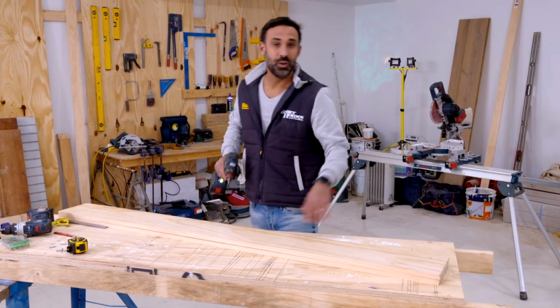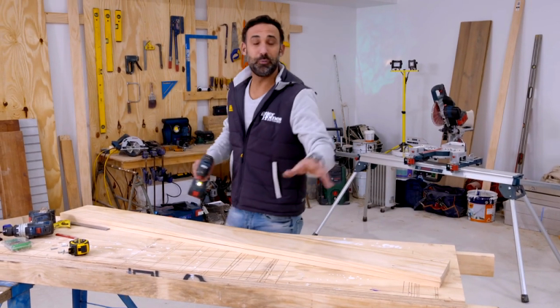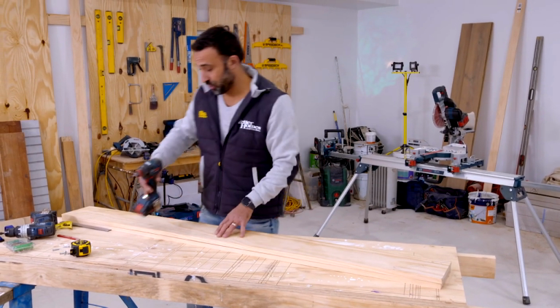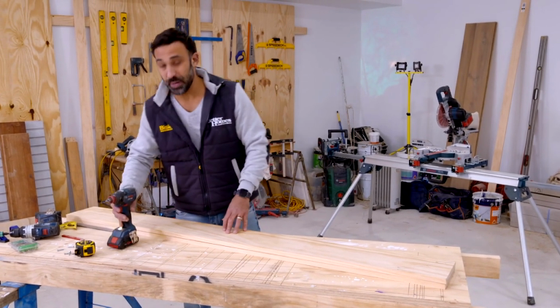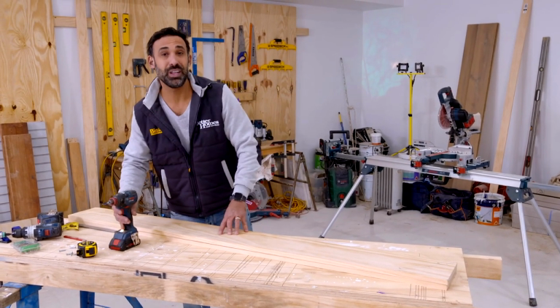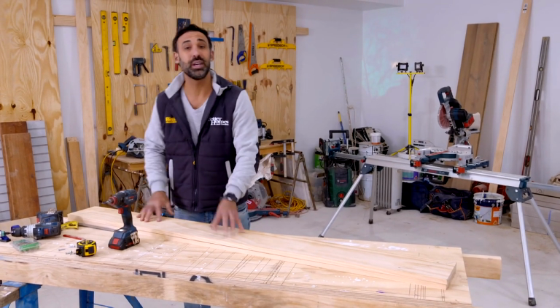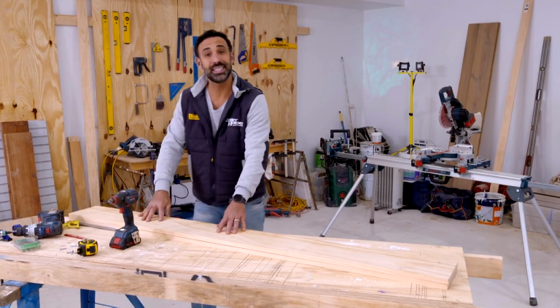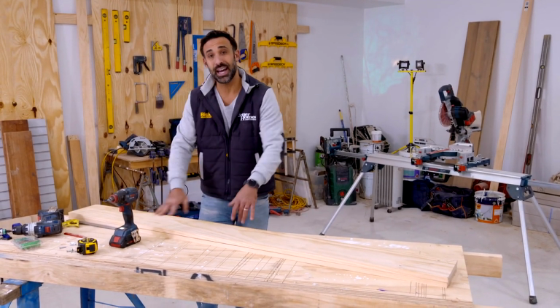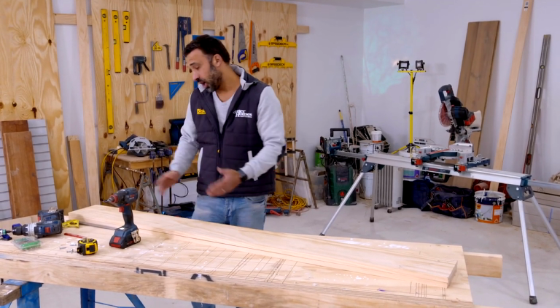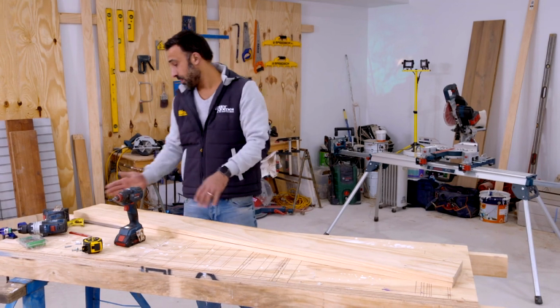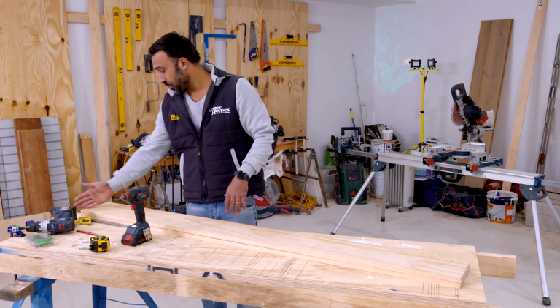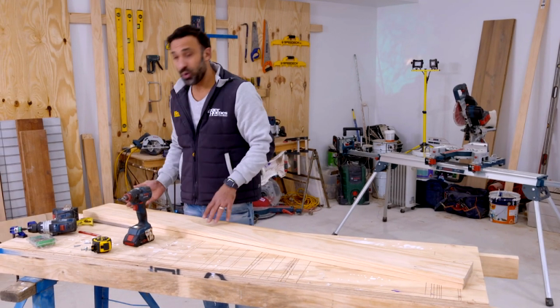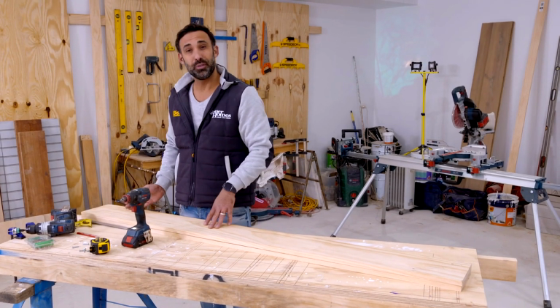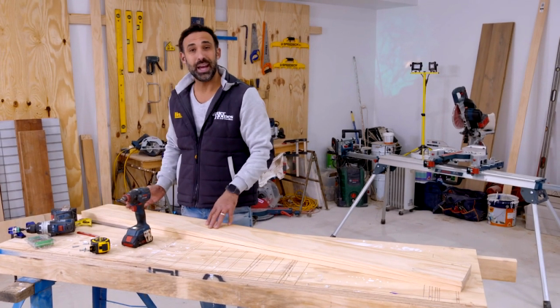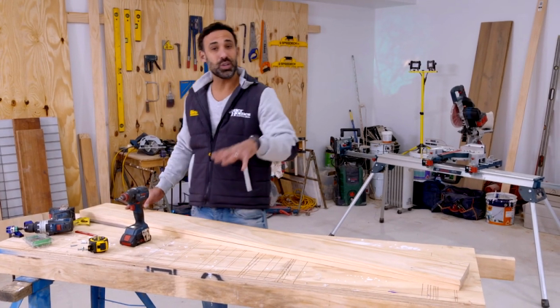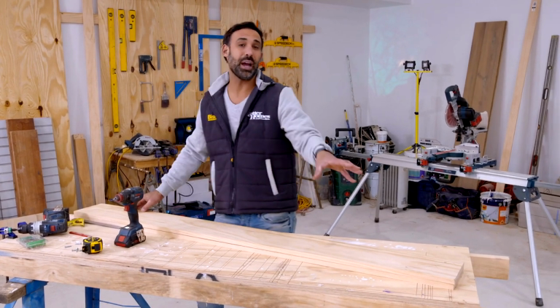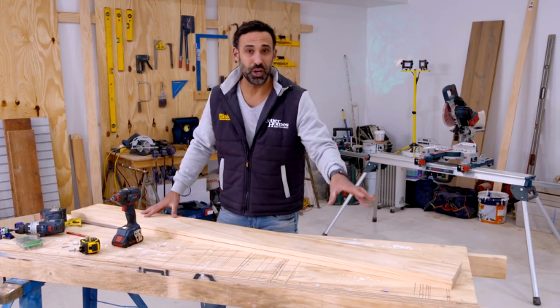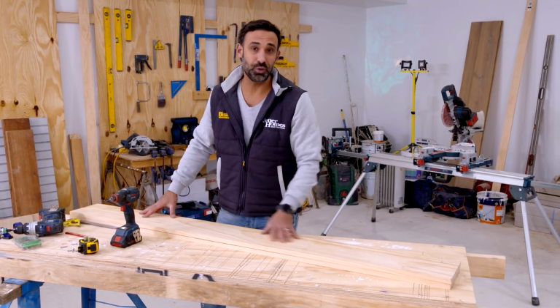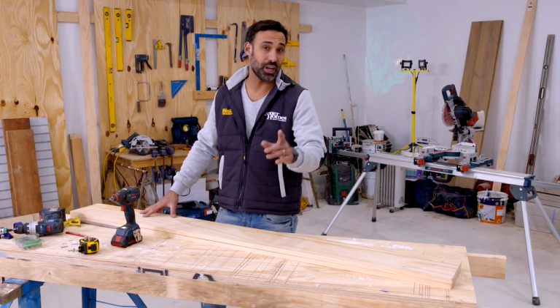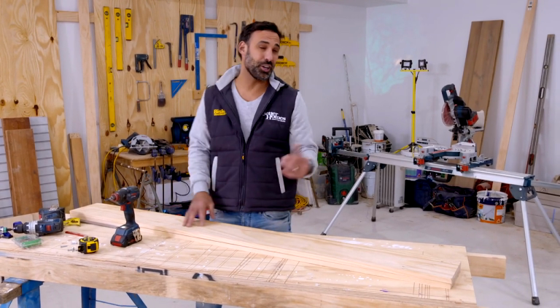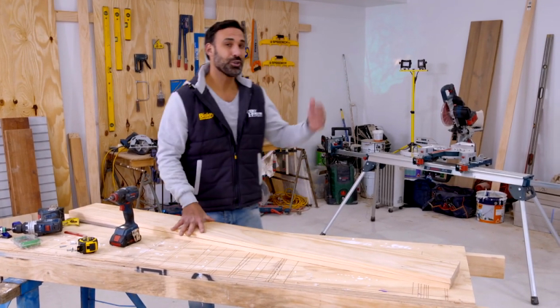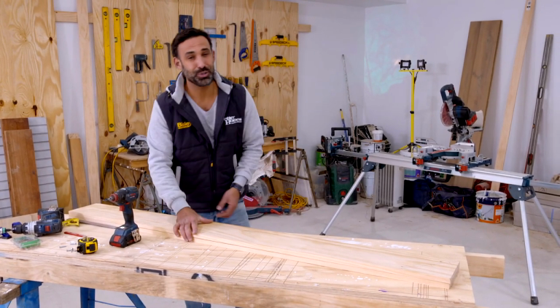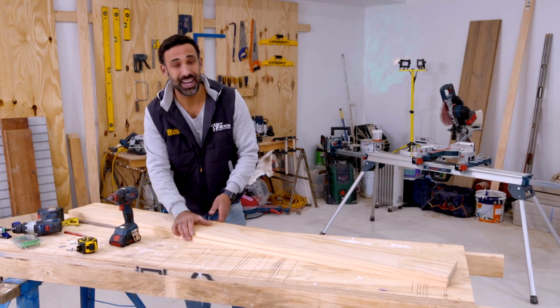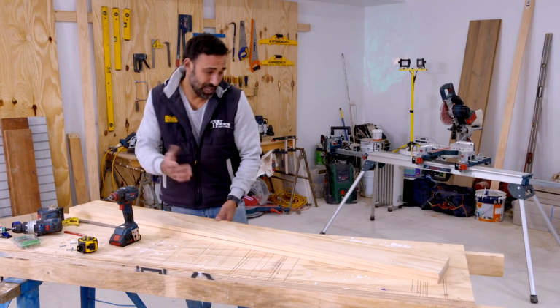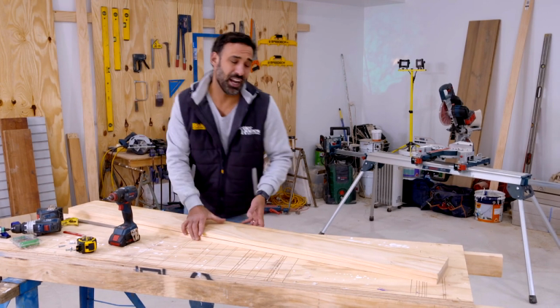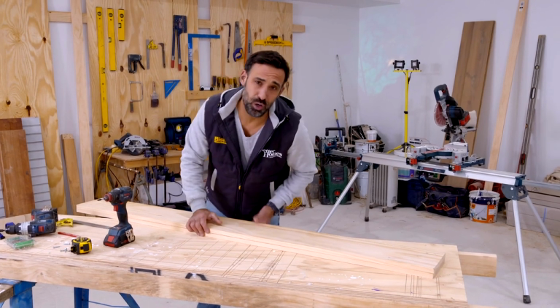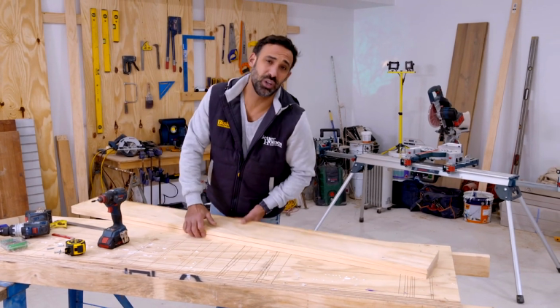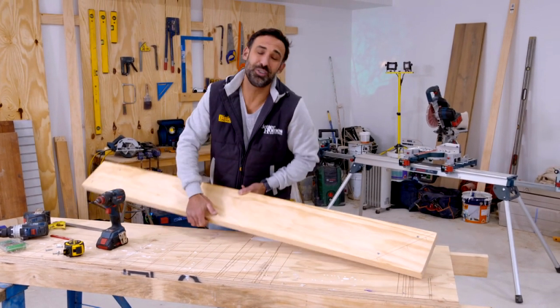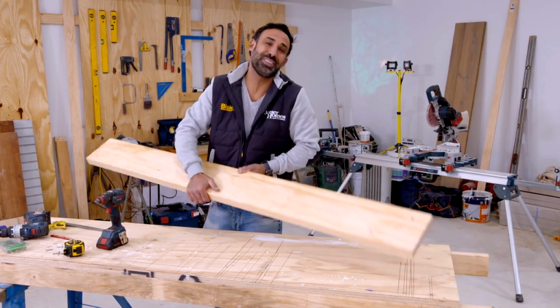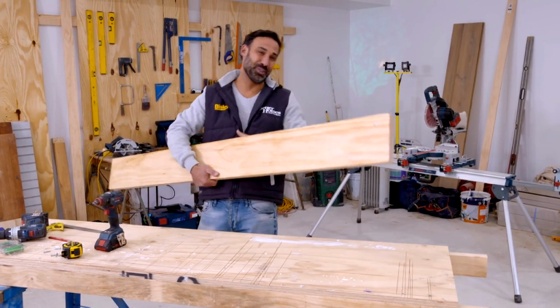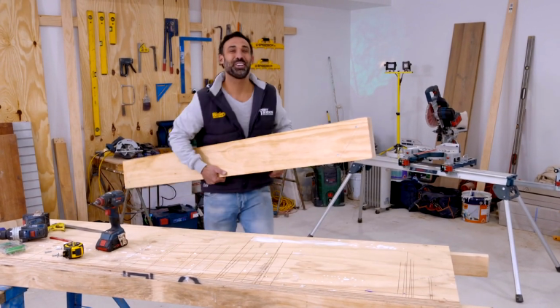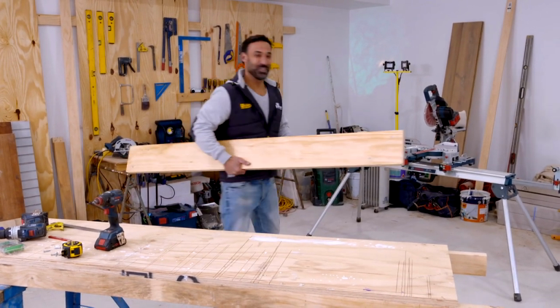With my four screws temporarily holding this together, I've already marked my 45-degree angles away from those screws, so now I'm going to use my drop saw to cut them. If you don't have a drop saw, you can use a hand saw or a circular saw.